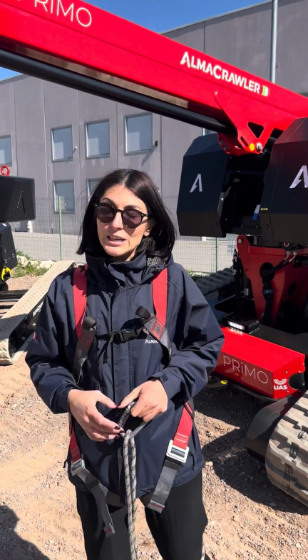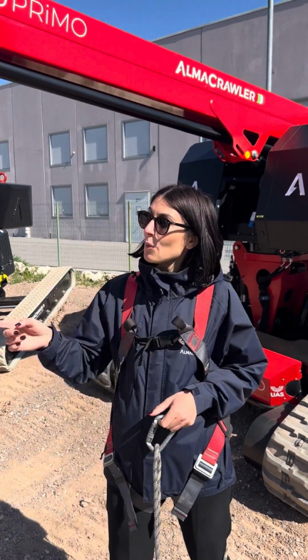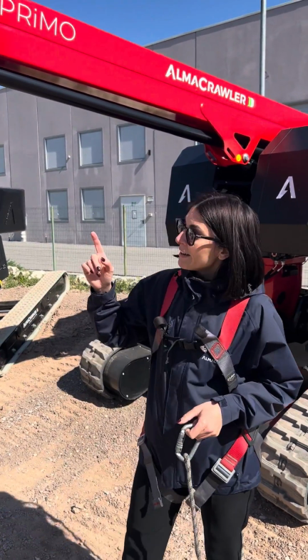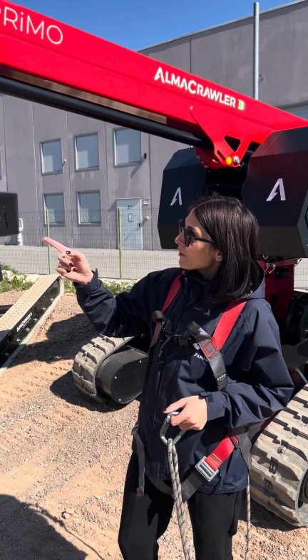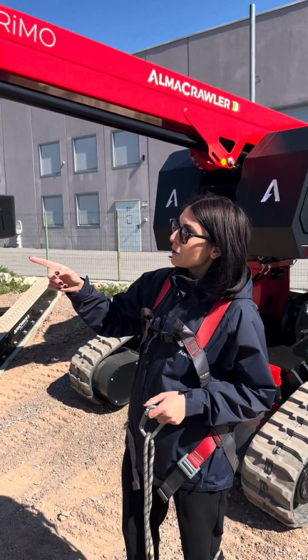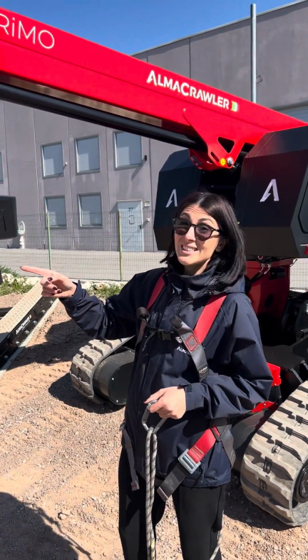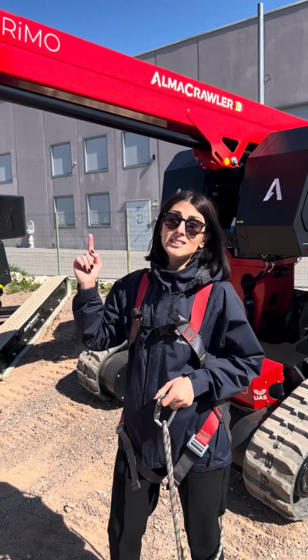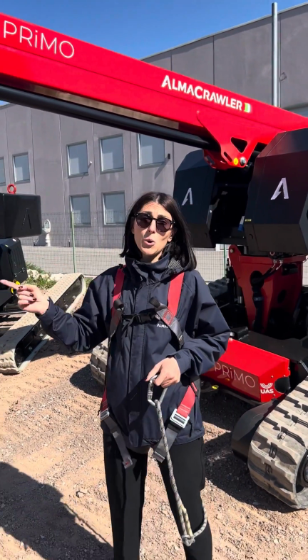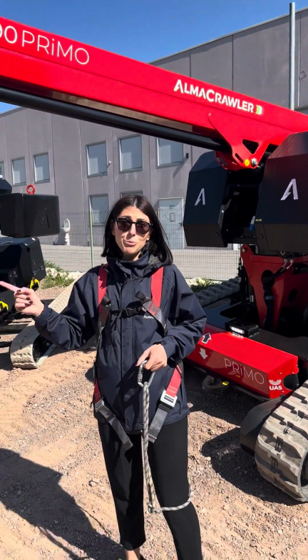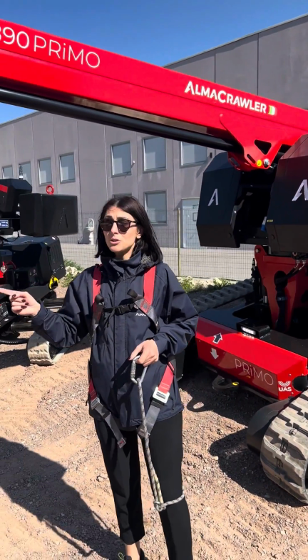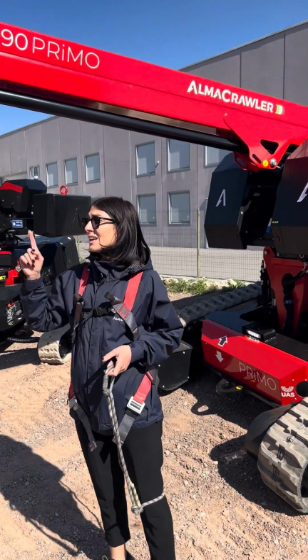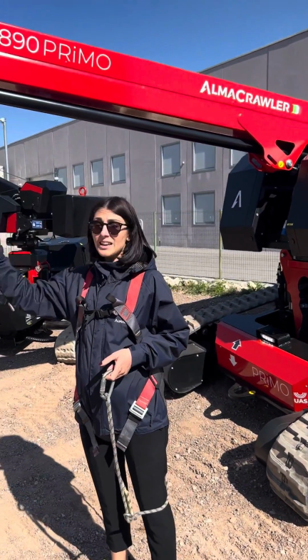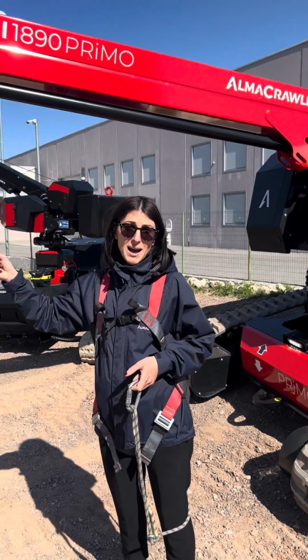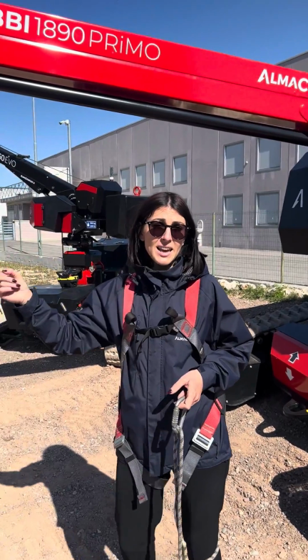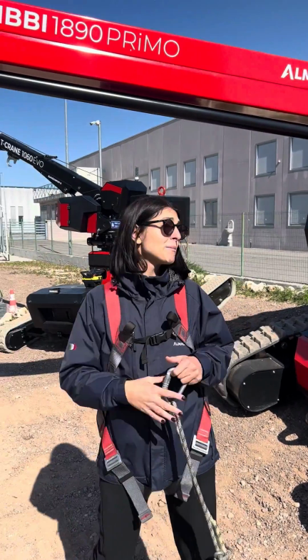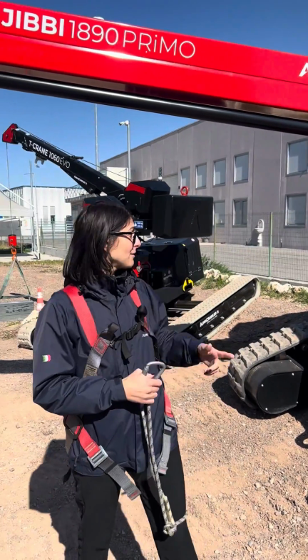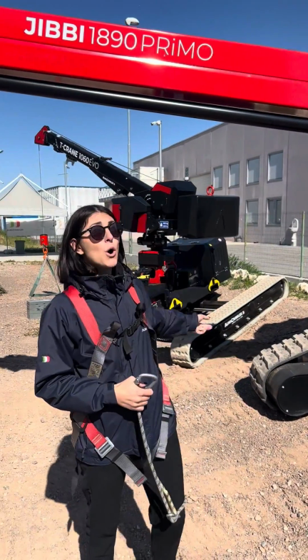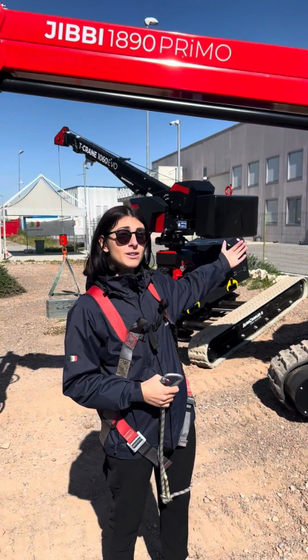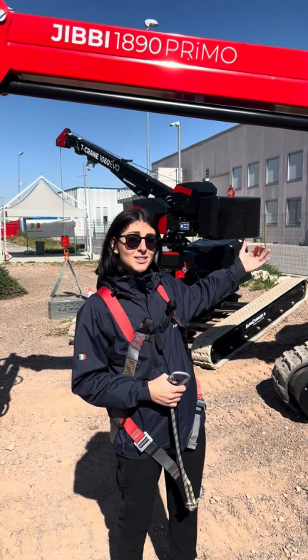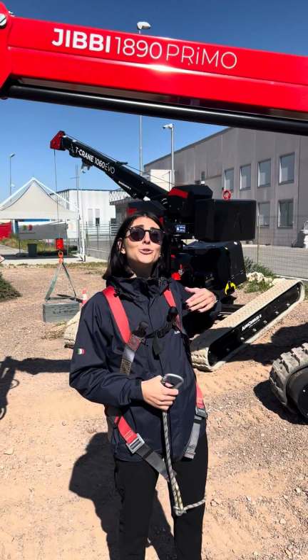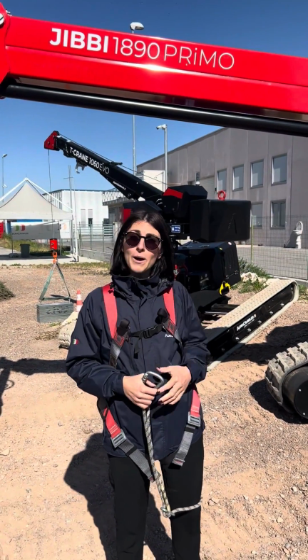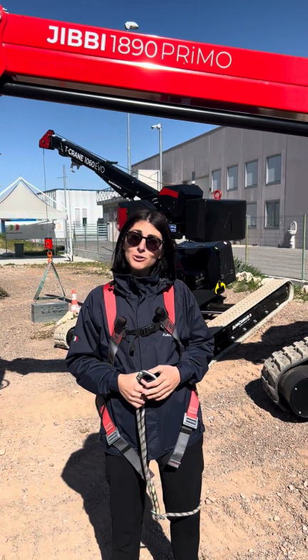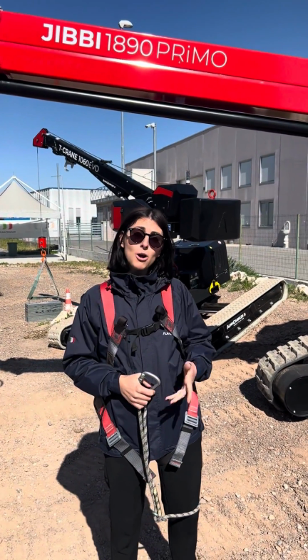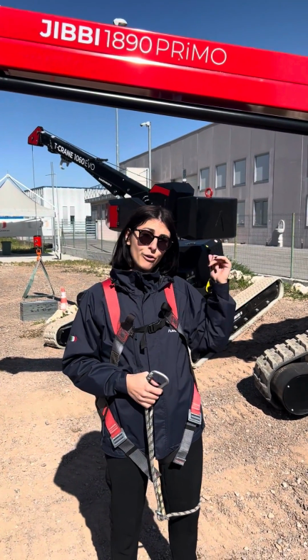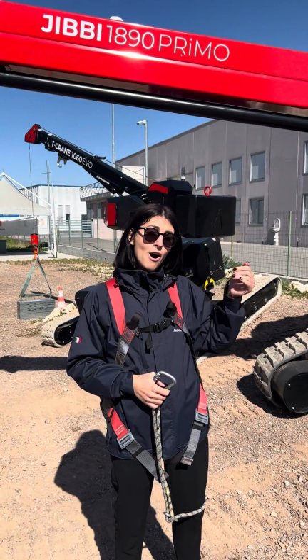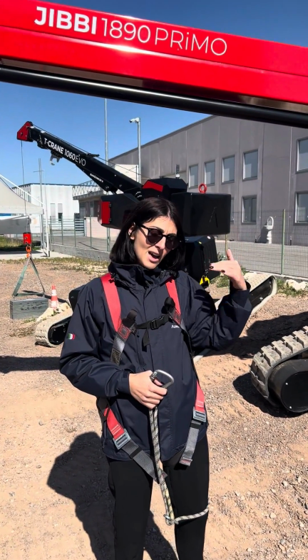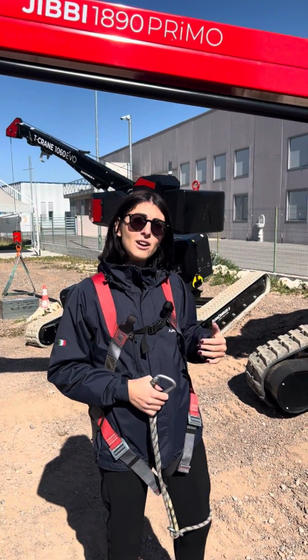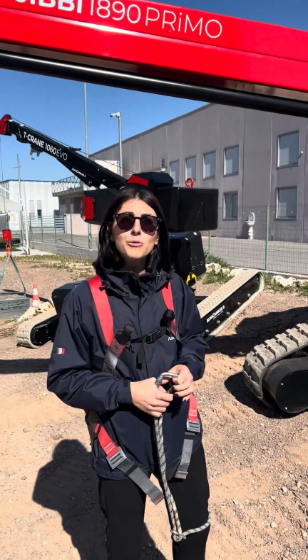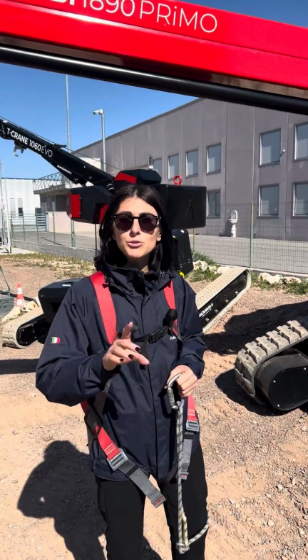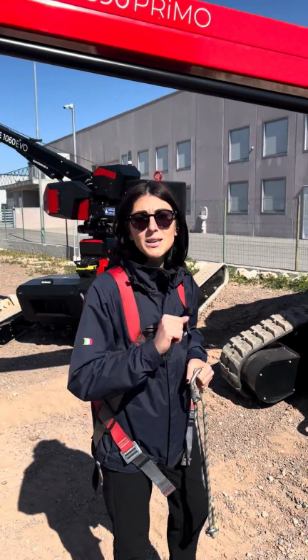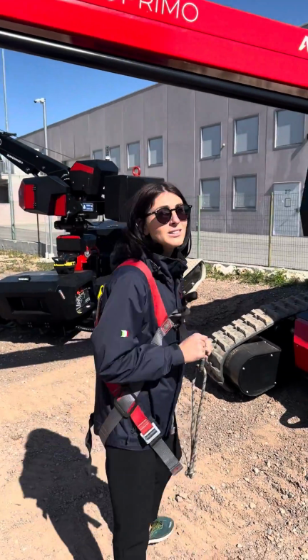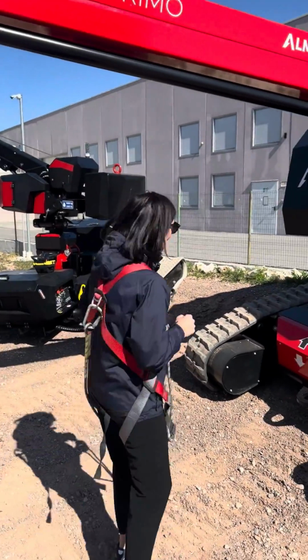What I'm going to do first is lower the boom so I can get into the basket. I'm going to have to go to the other side to the ground controls, turn it on, and then lower the boom. Just give me a second to do that.